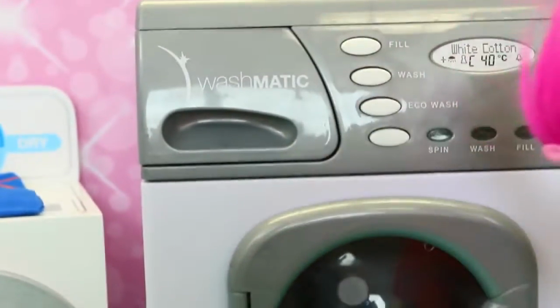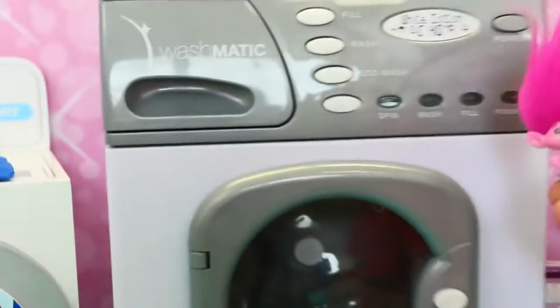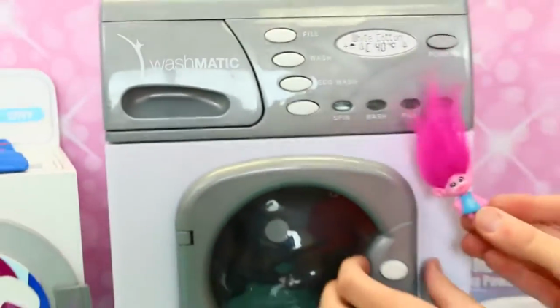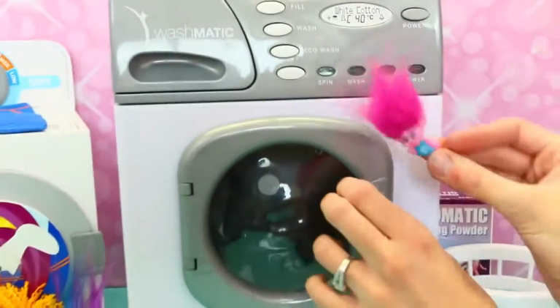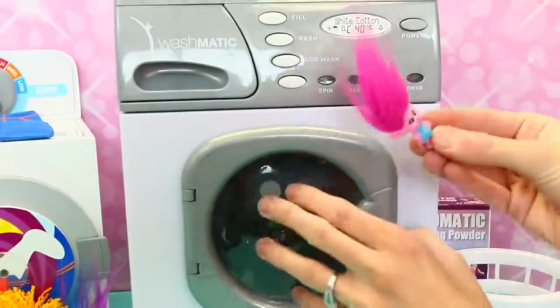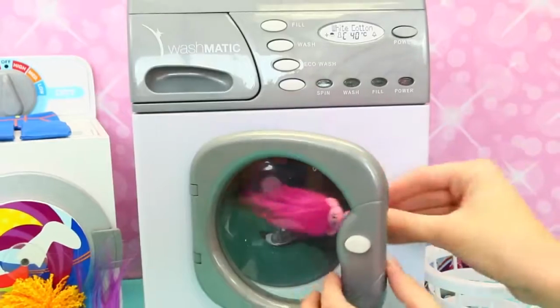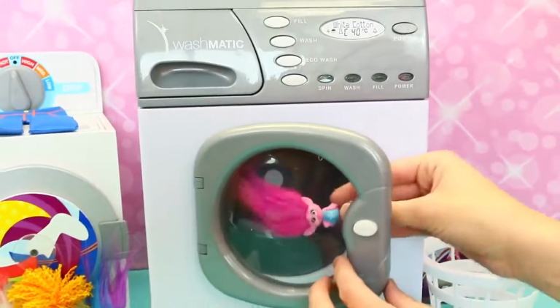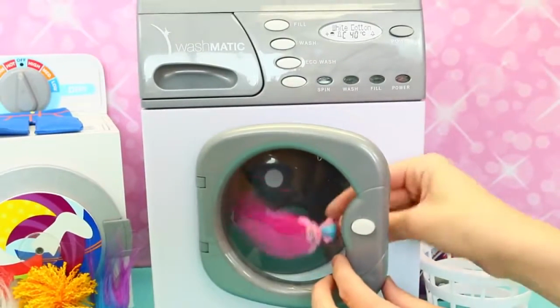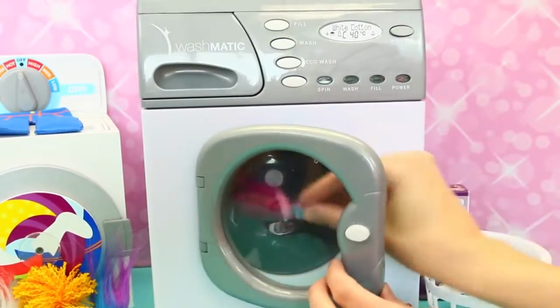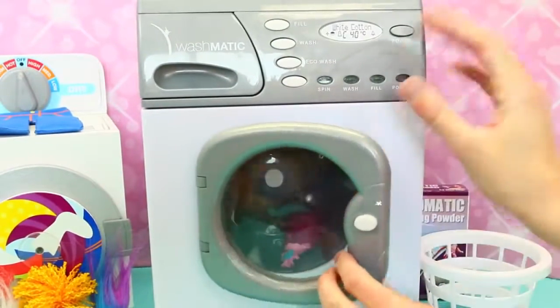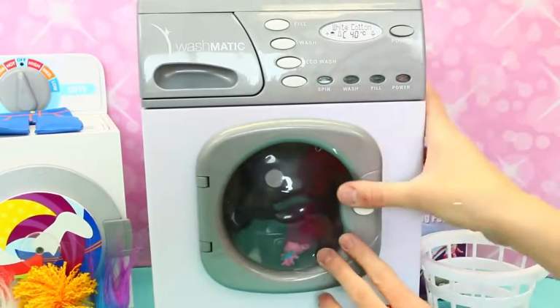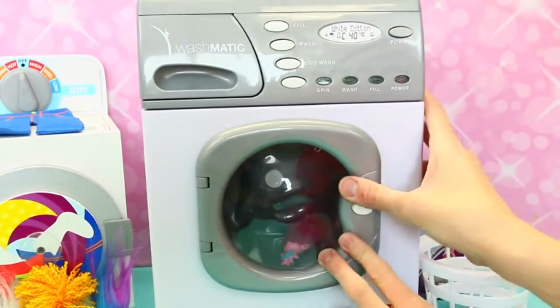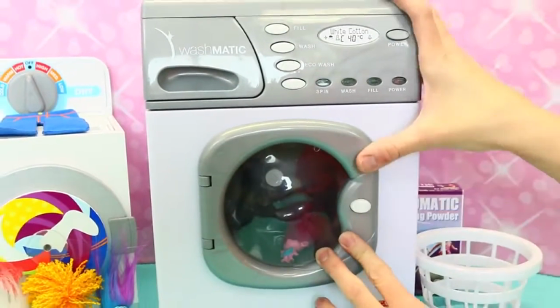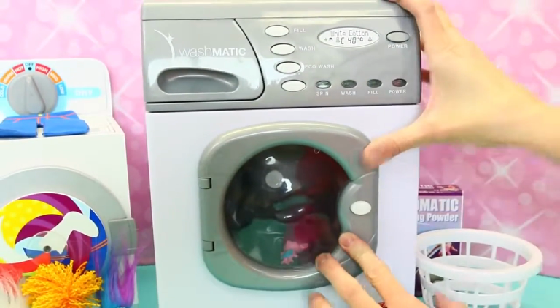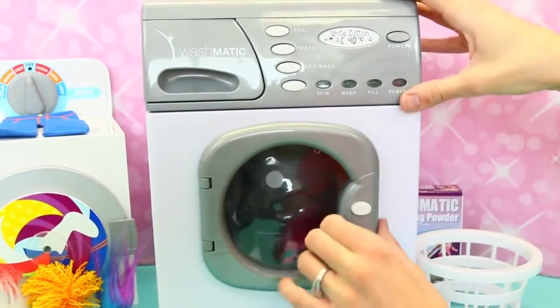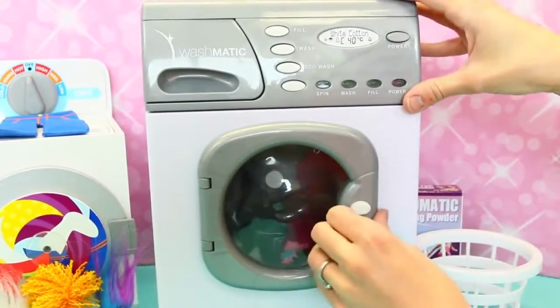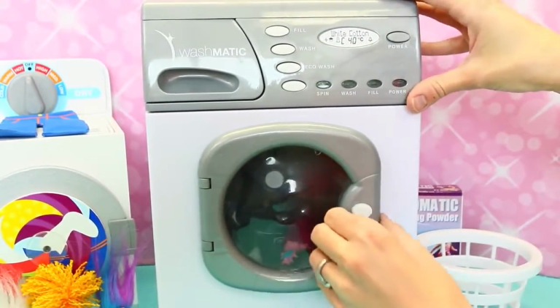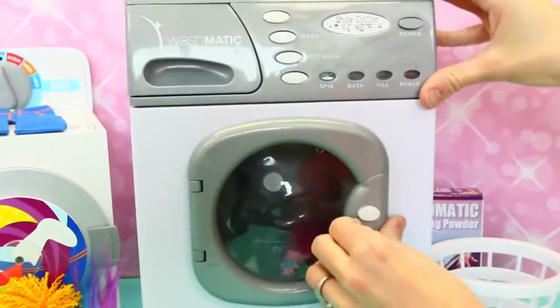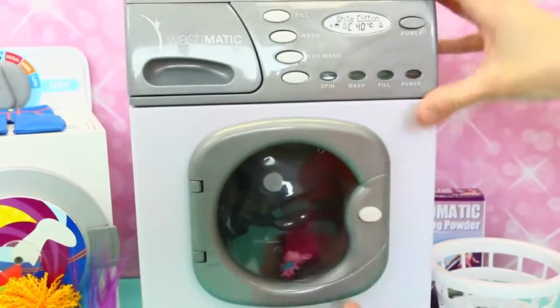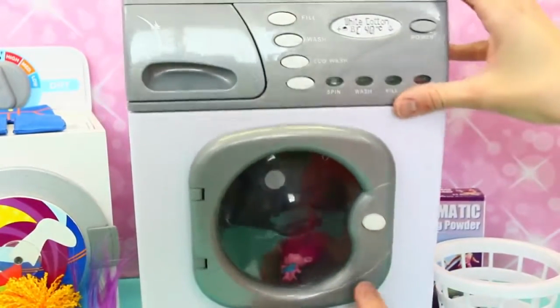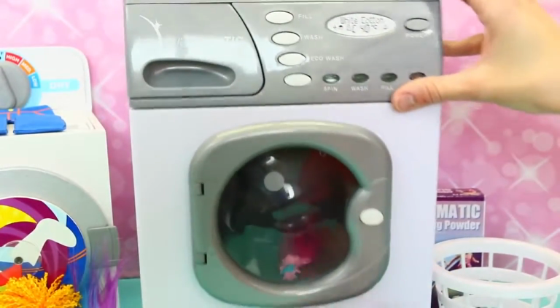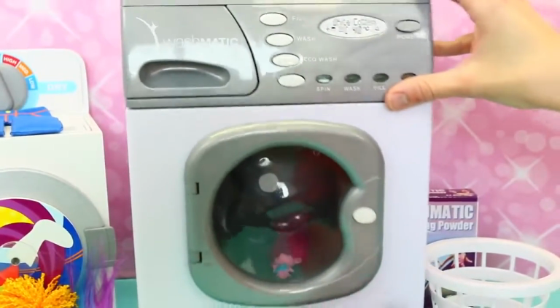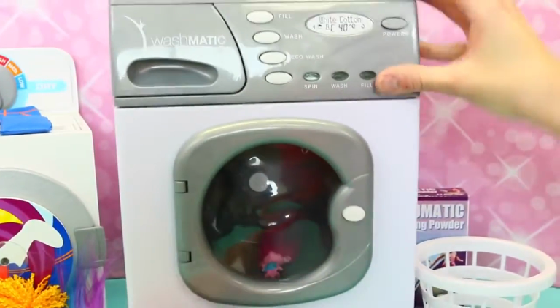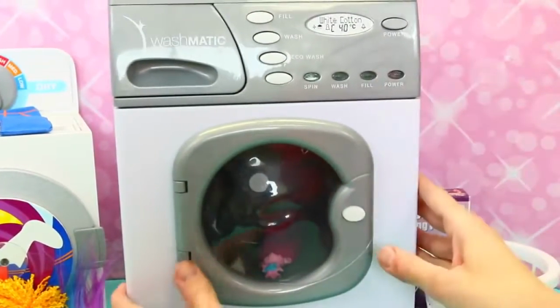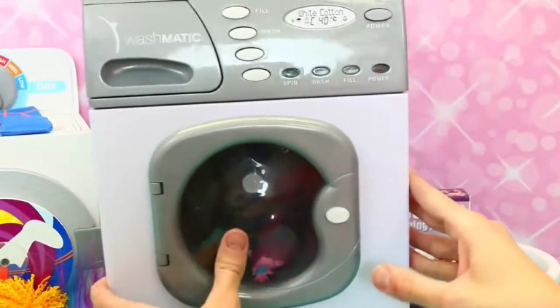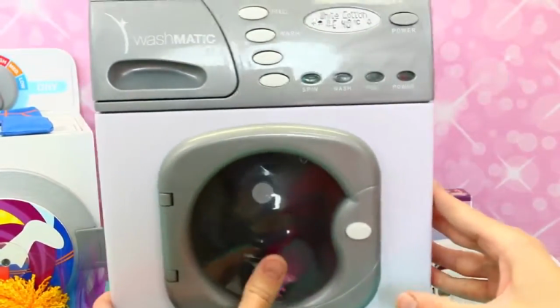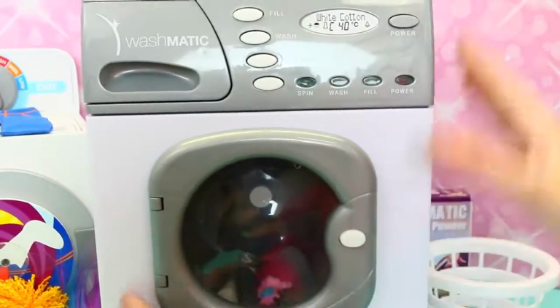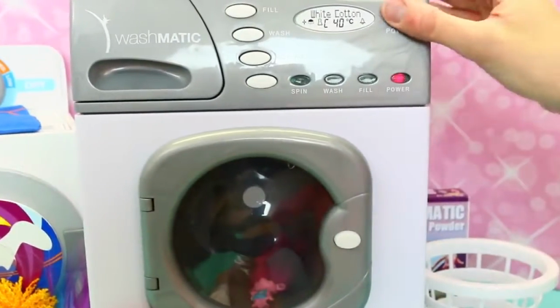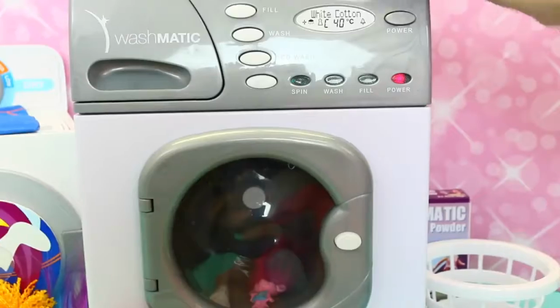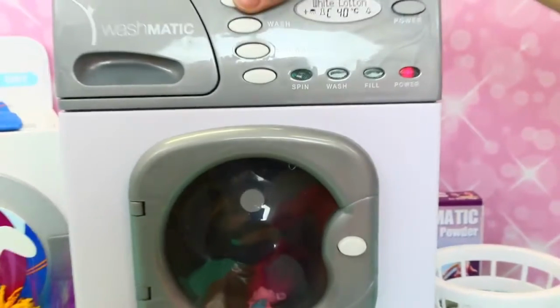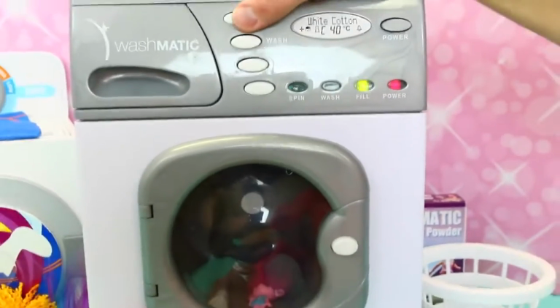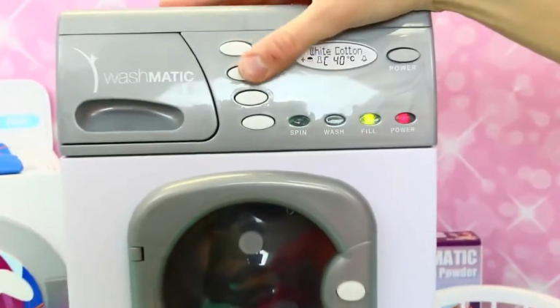So let's get Poppy in here with her pink hair. Yep, throw her in the washing bag. Okay, there we go. Is it closed? We want to make sure she's trapped inside. Yeah, Poppy! And then let's turn on the power. Yep, we'll fill it.